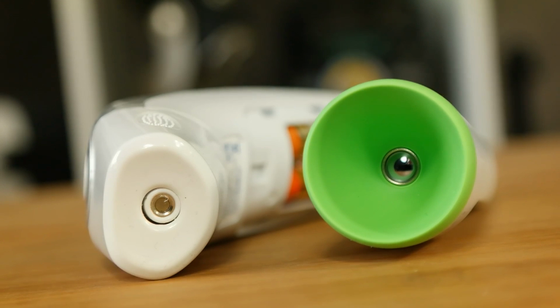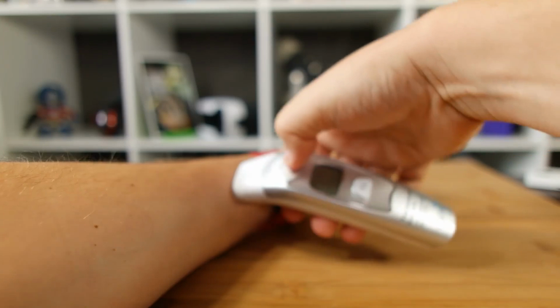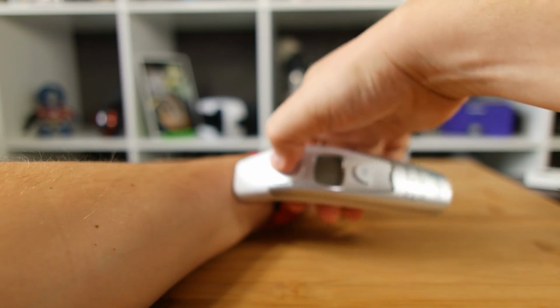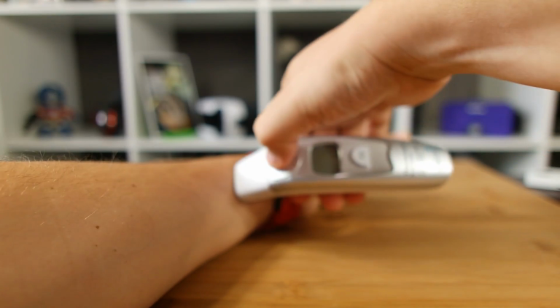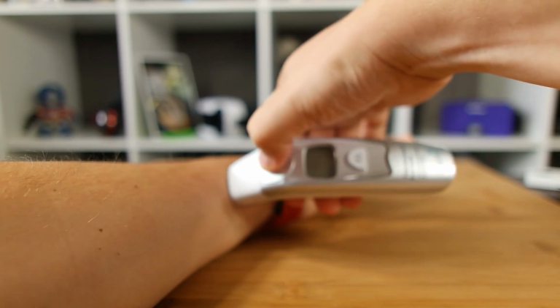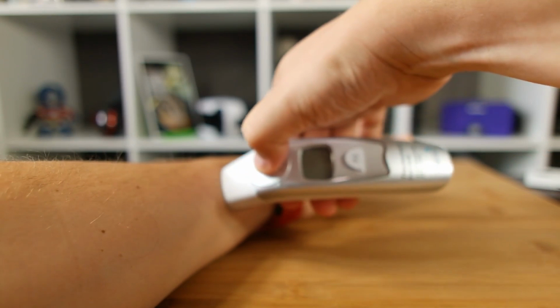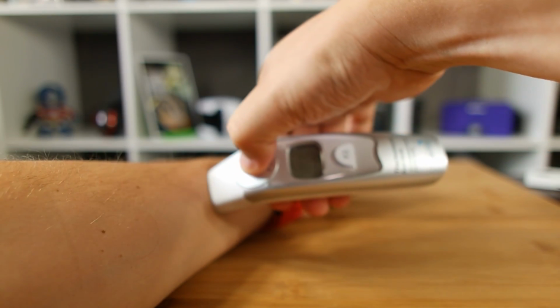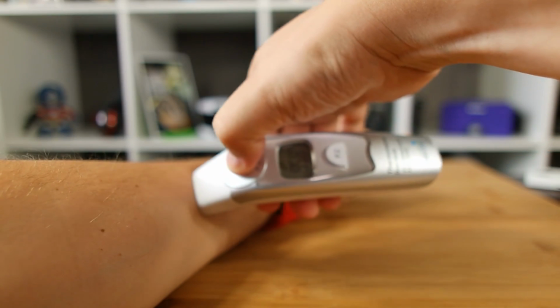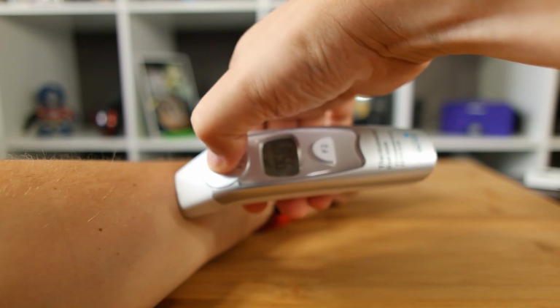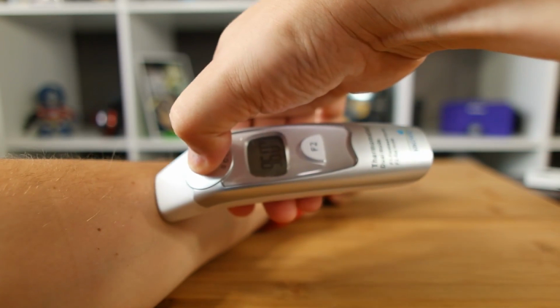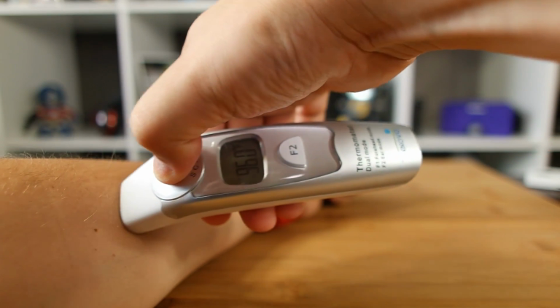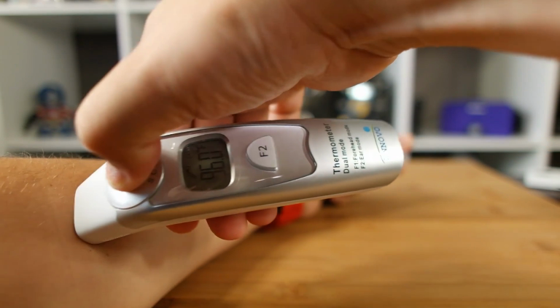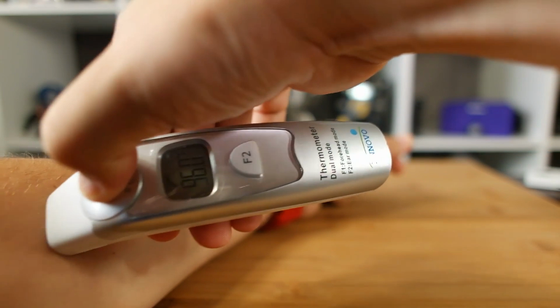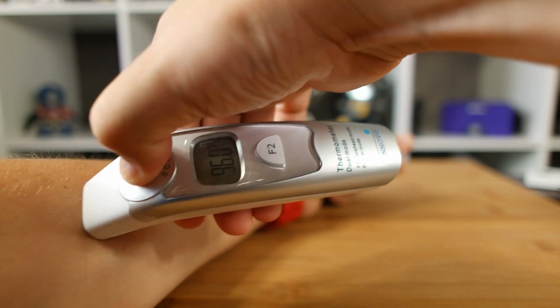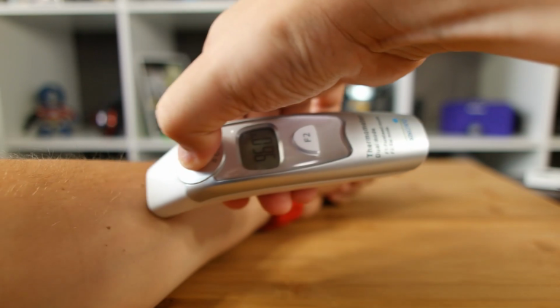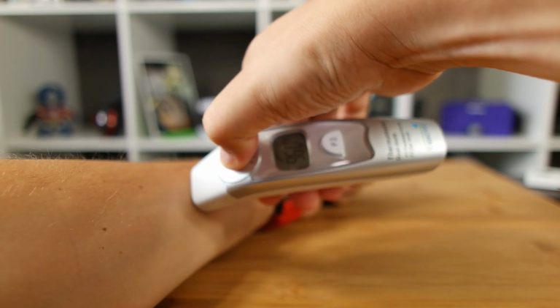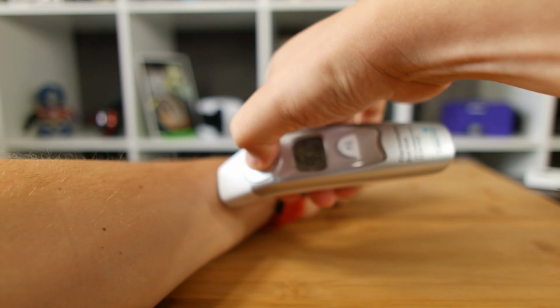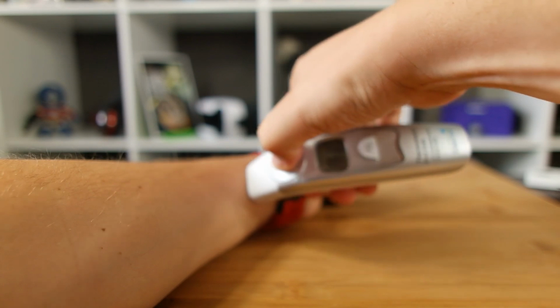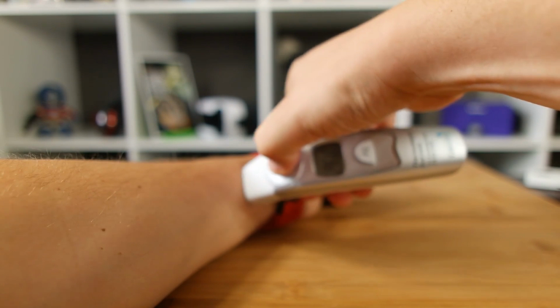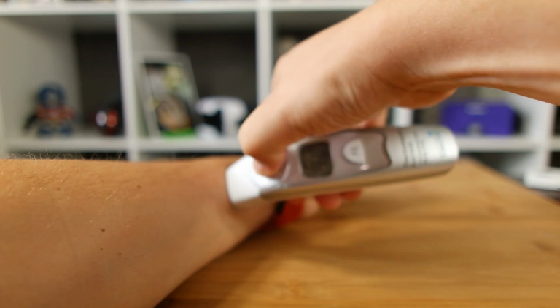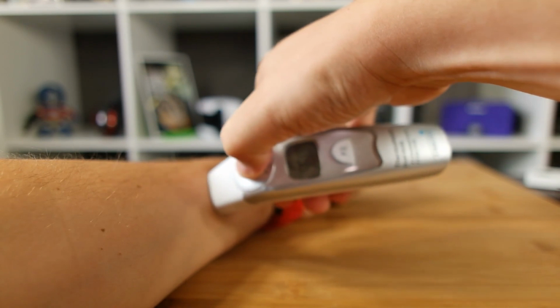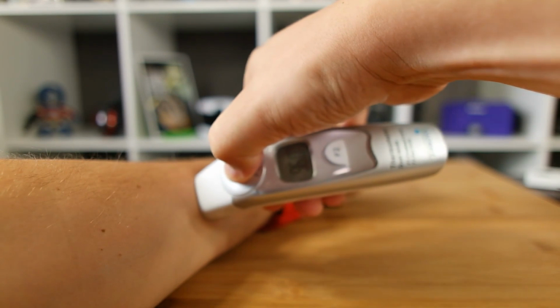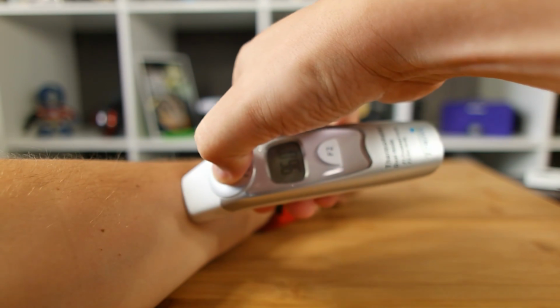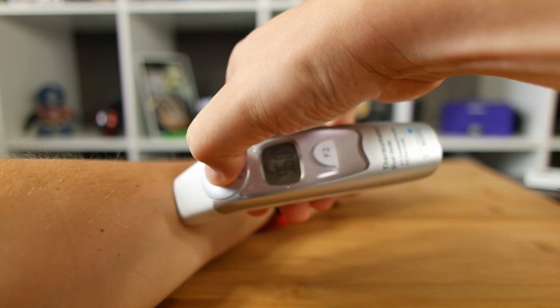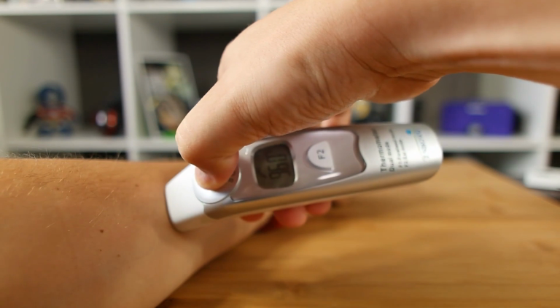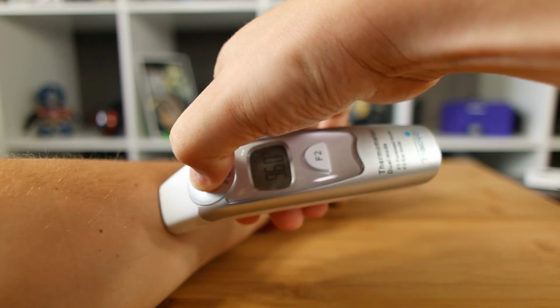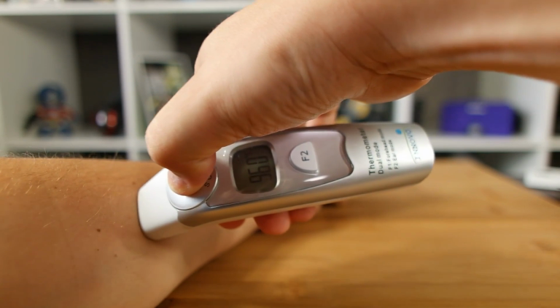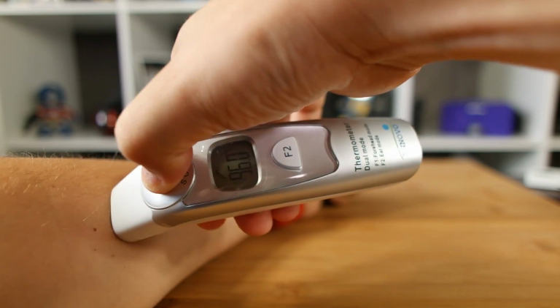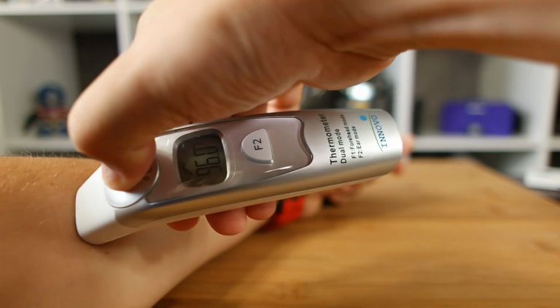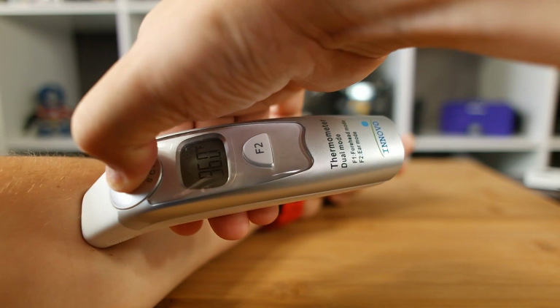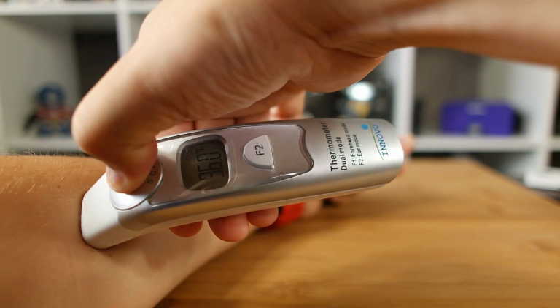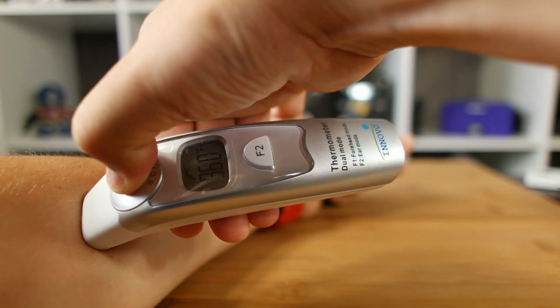Having tried a couple different infrared thermometers, Thermo is one of the fastest scanning solutions we've yet played with. Results also seem to be well within a 1 degree difference when compared to other solutions.